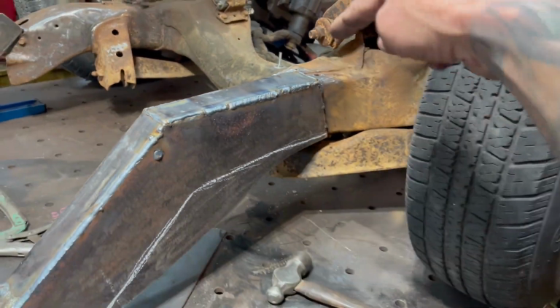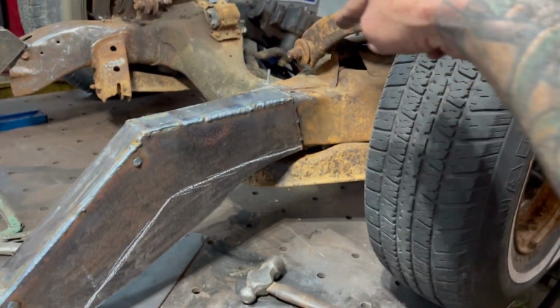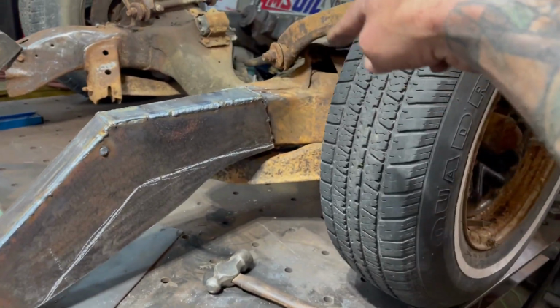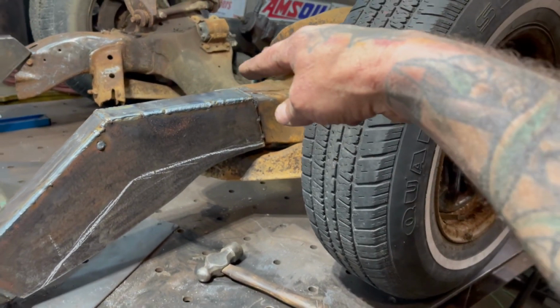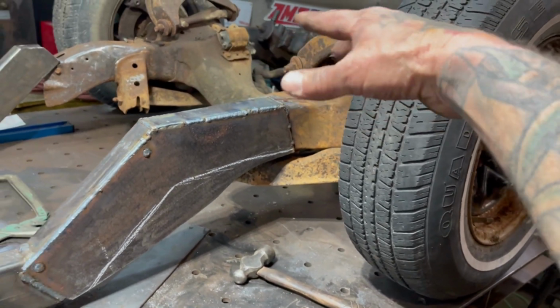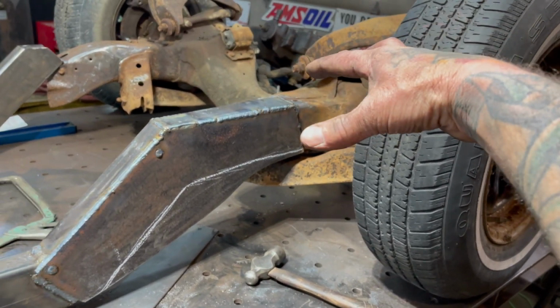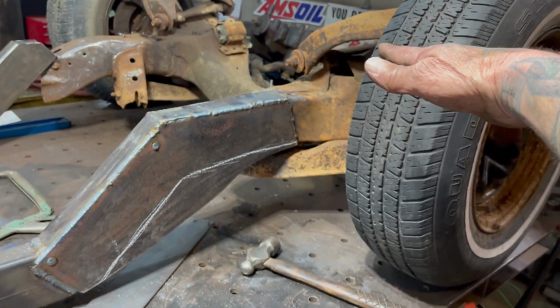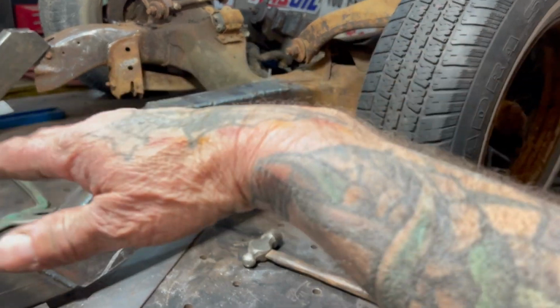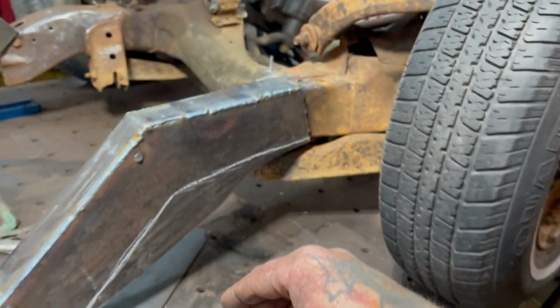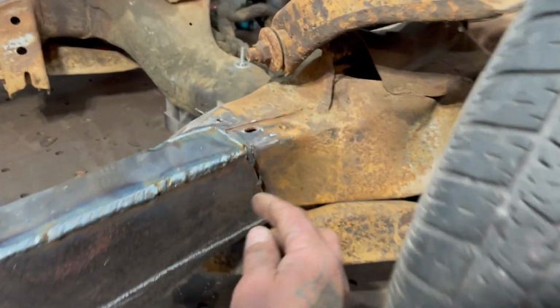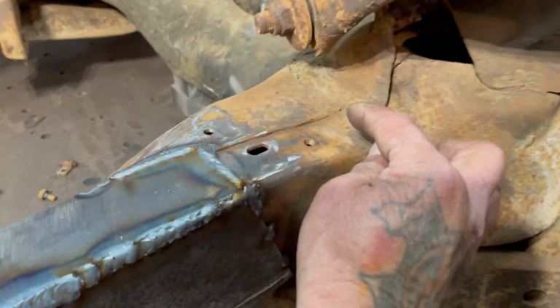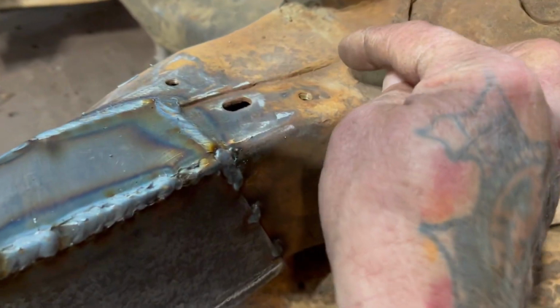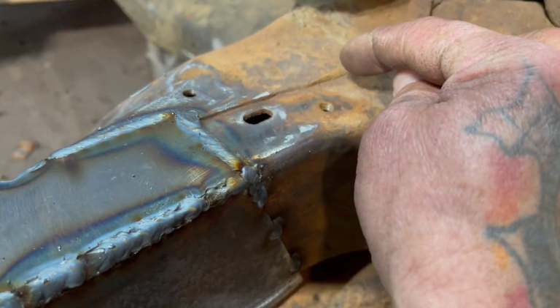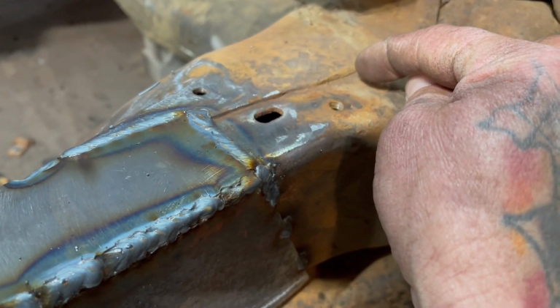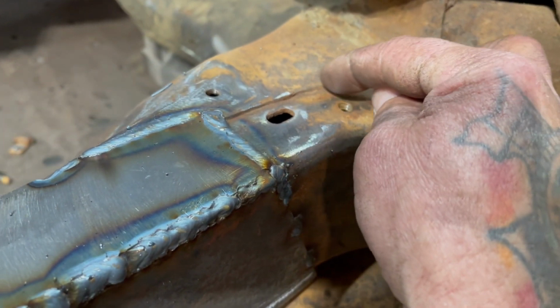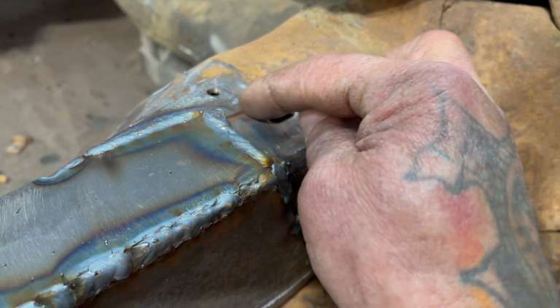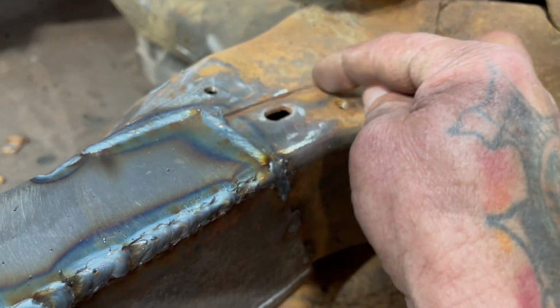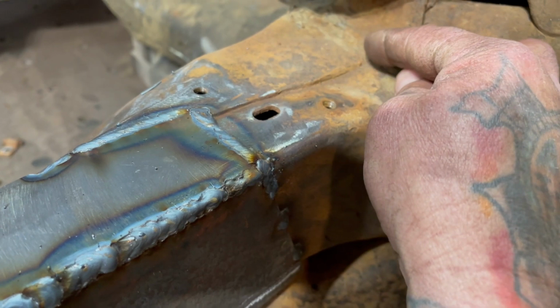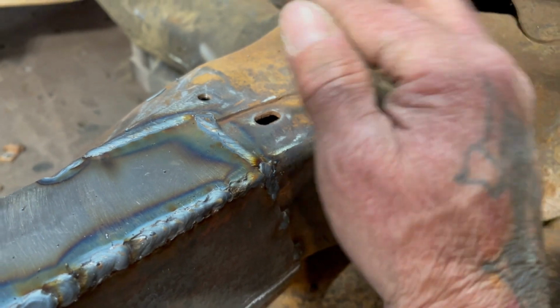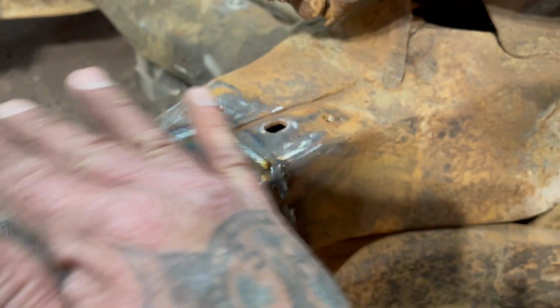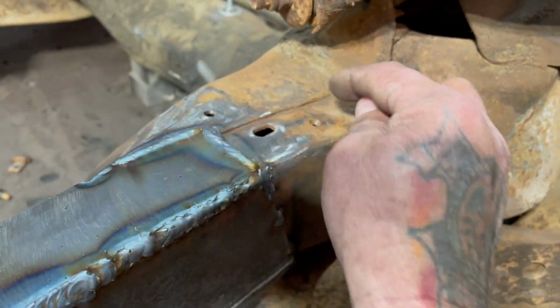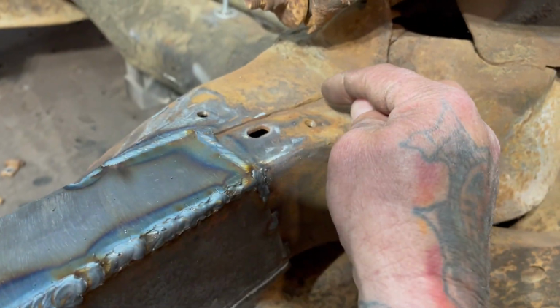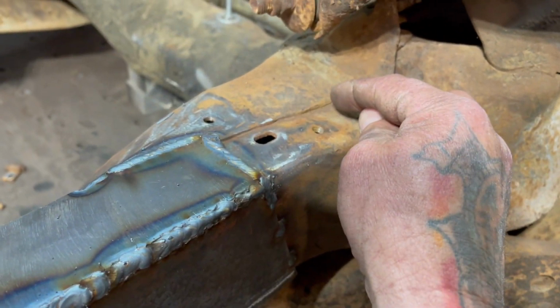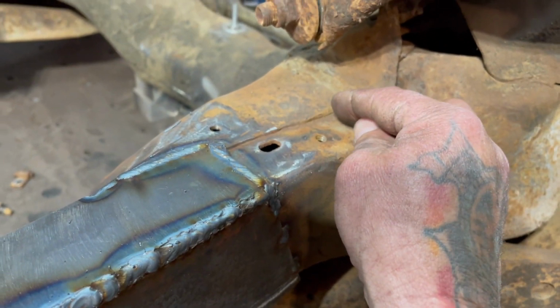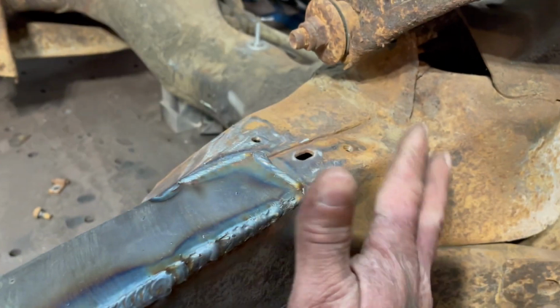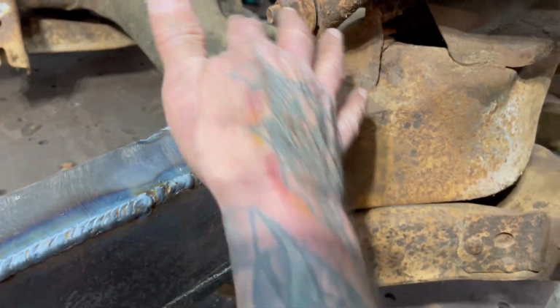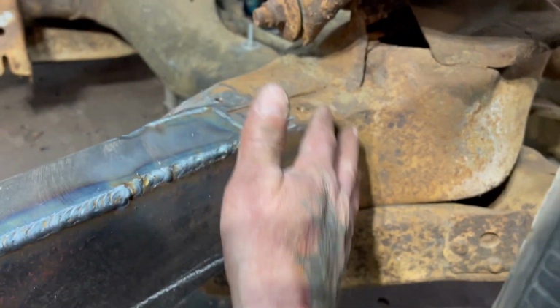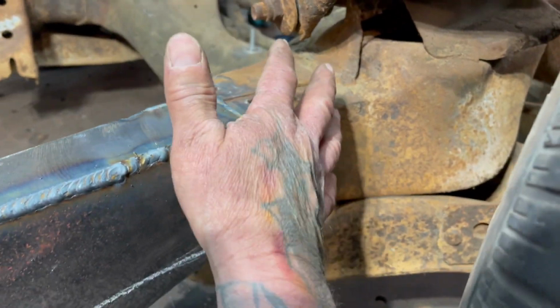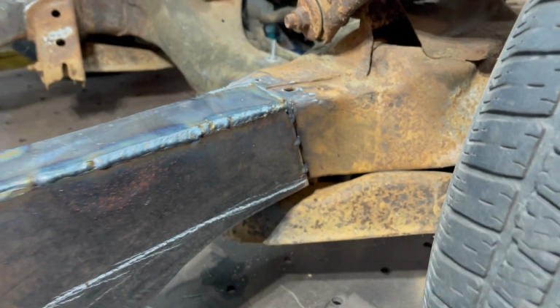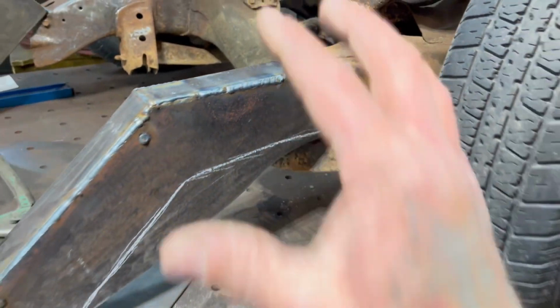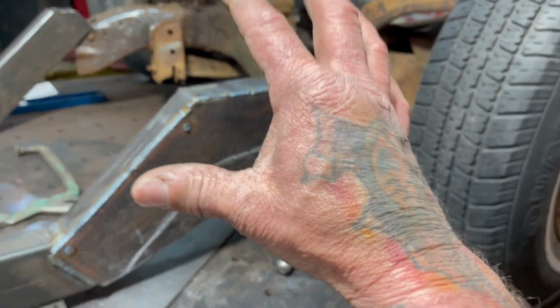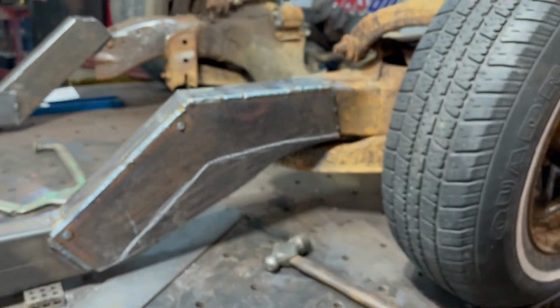Even if I have to weld a little piece in there just for looks to smooth it out — I don't want to see these frame lines when everything's ground down, cleaned, prepped, and looking nice. When I go to paint it, I want it to look really, really nice.